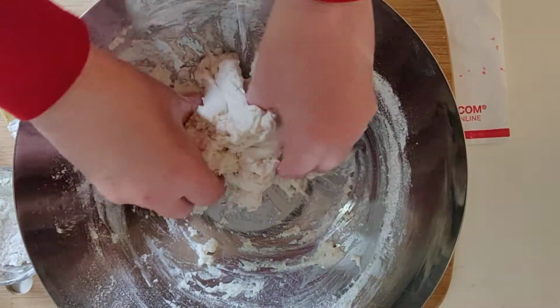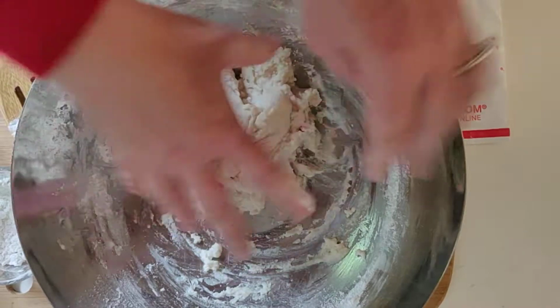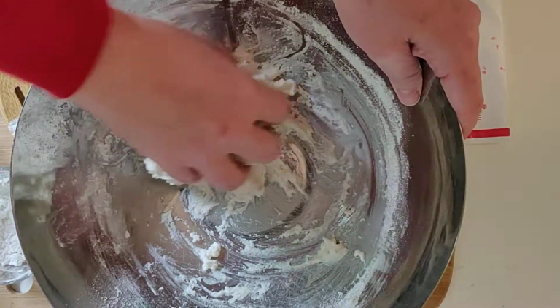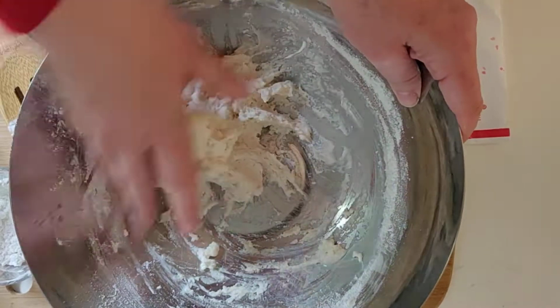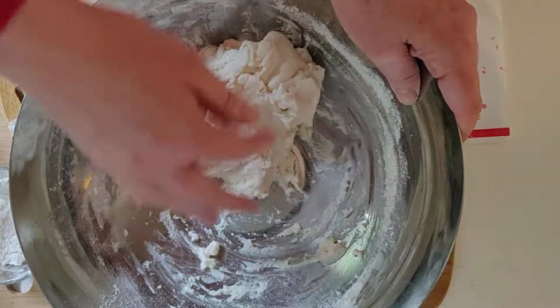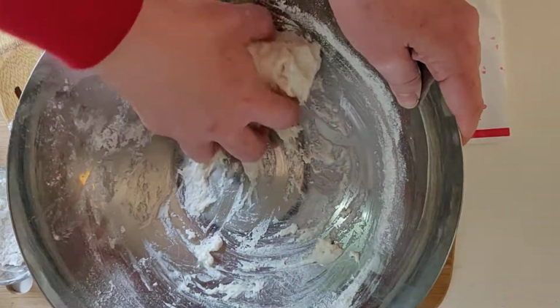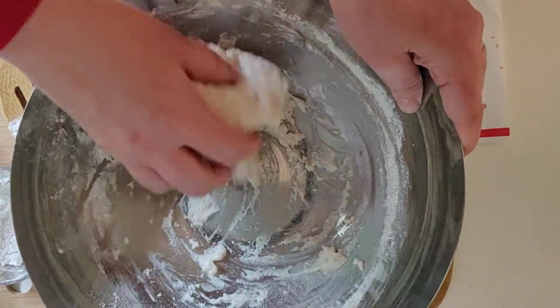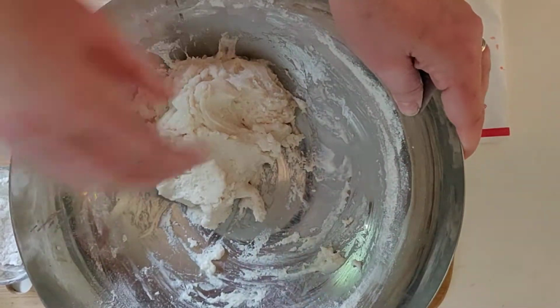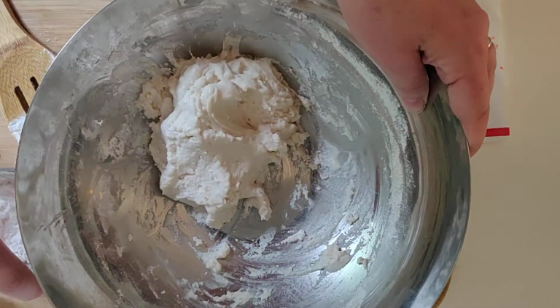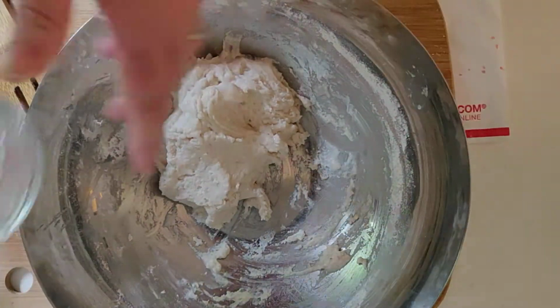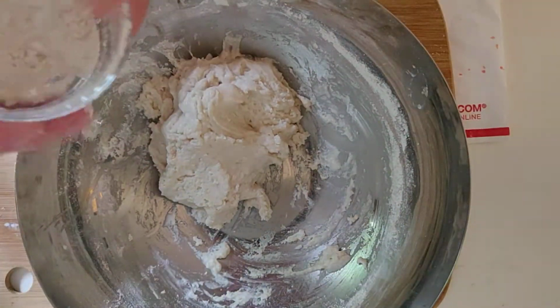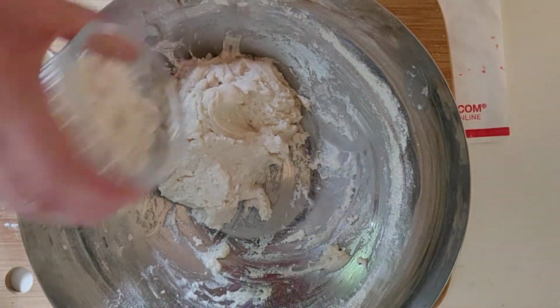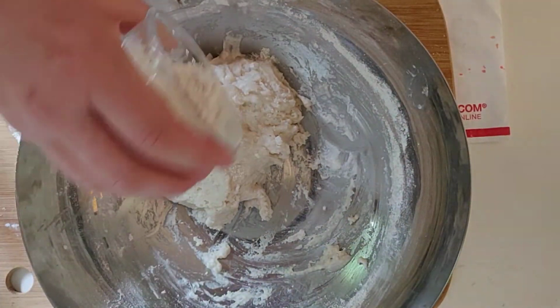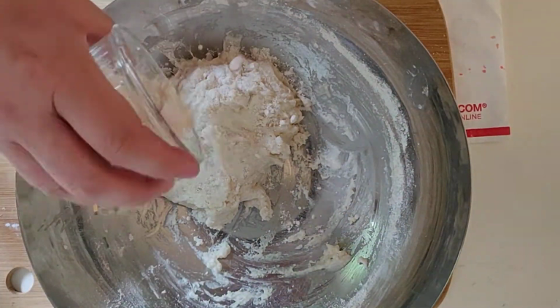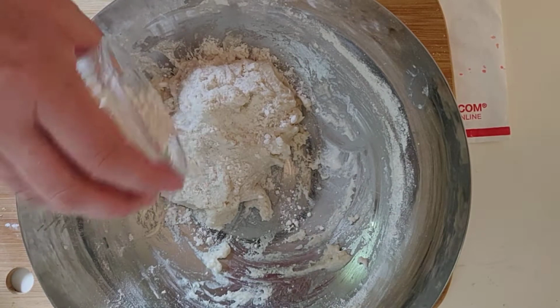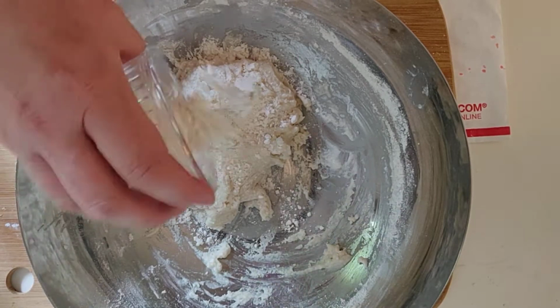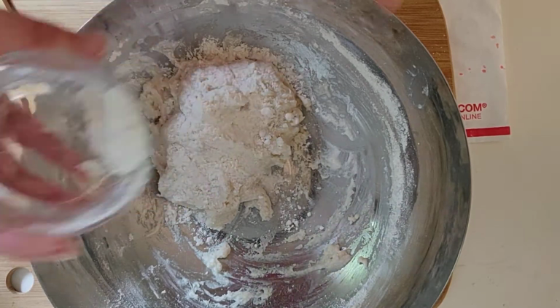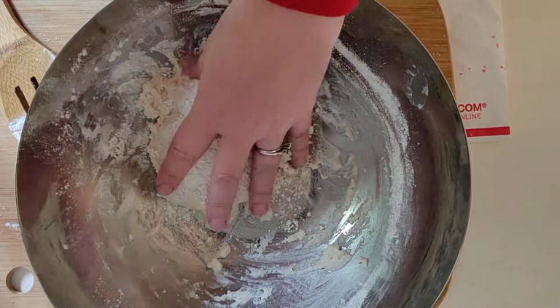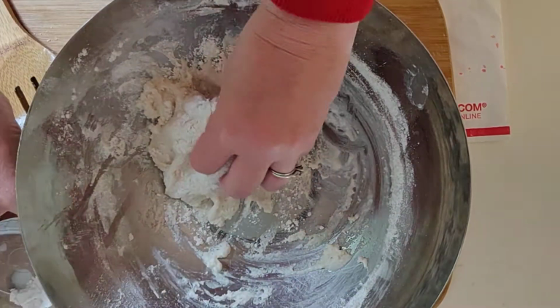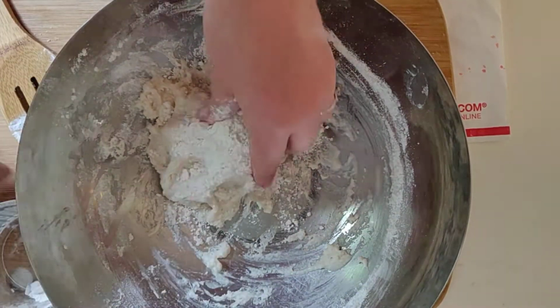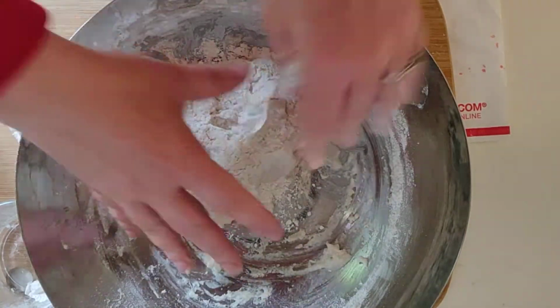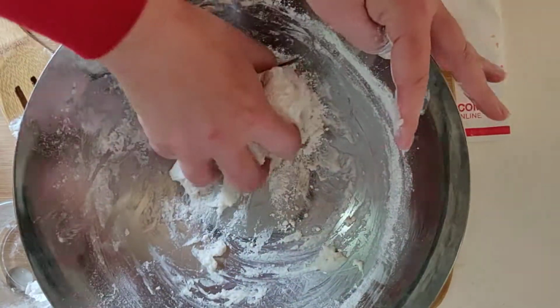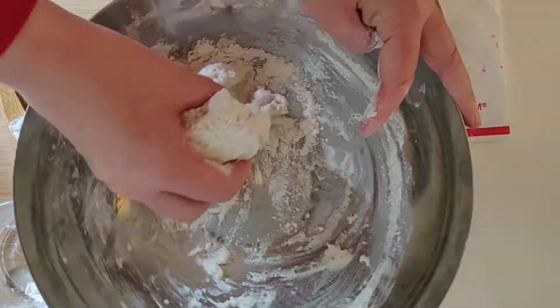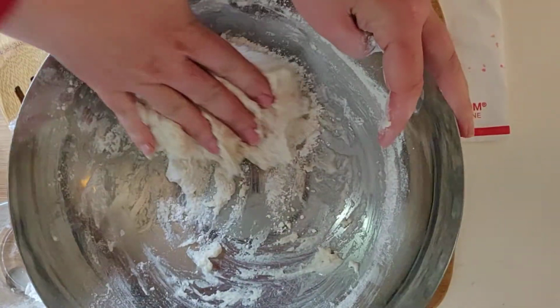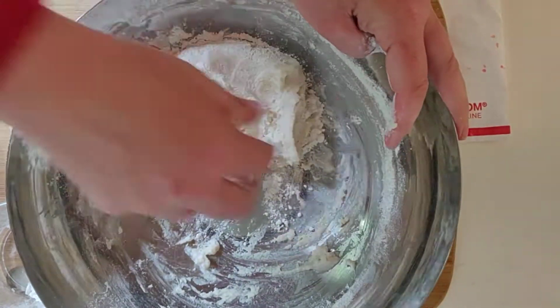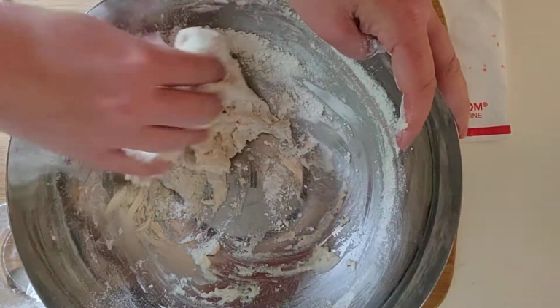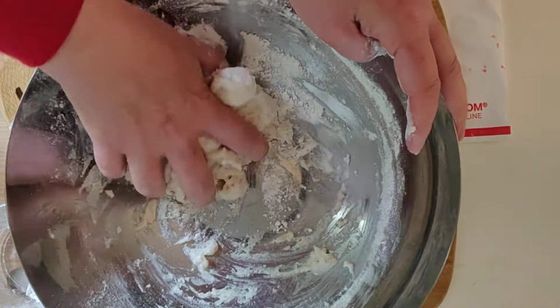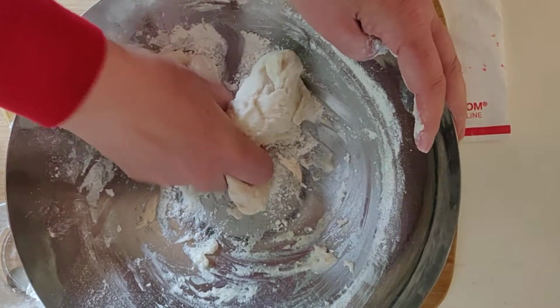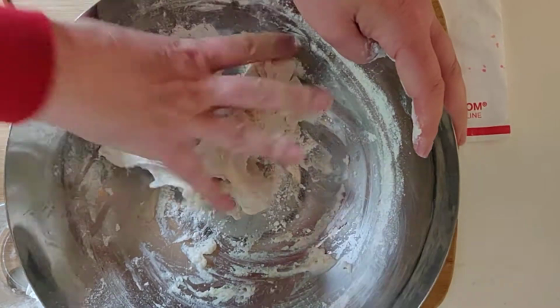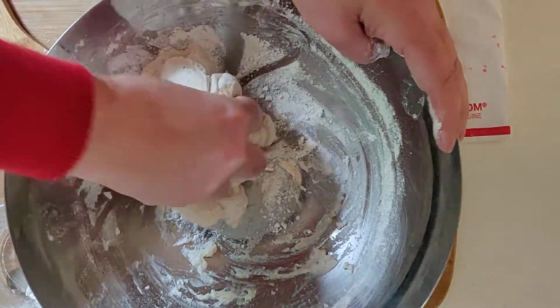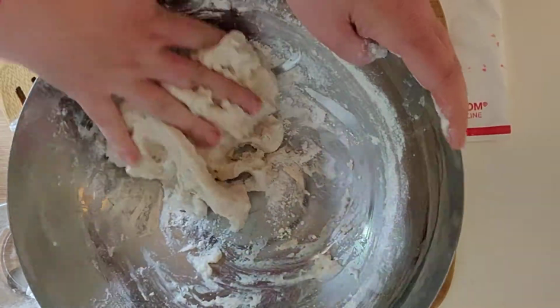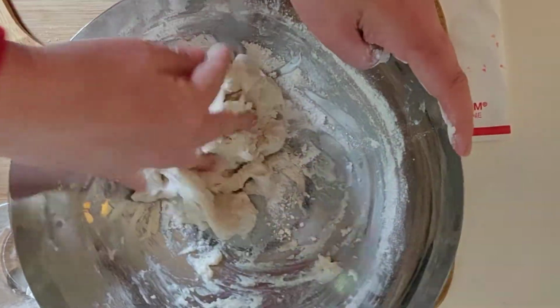It's a little bit too wet — I can tell already — so I'm gonna add a little bit of that flour. I didn't even use the whole half cup, so it's good to just add a little bit at a time. Then you just start squeezing it just like you would with real bread.